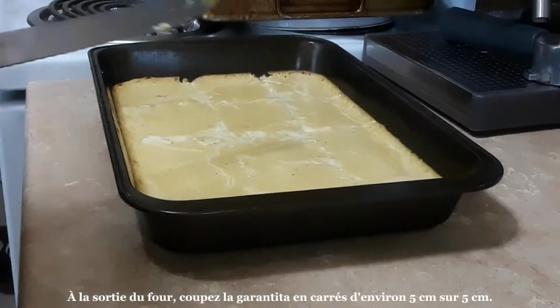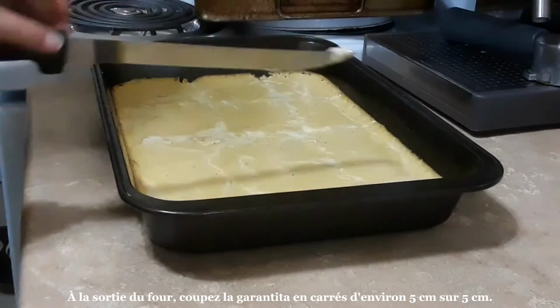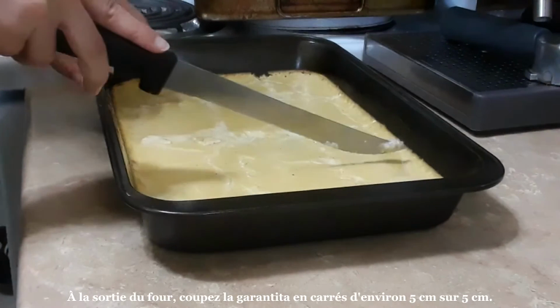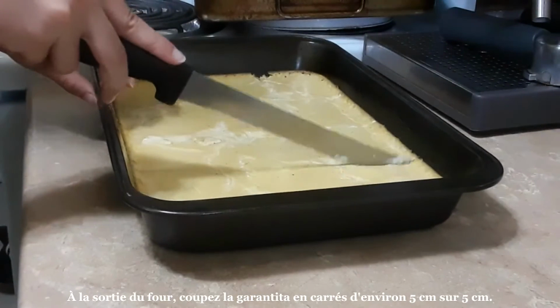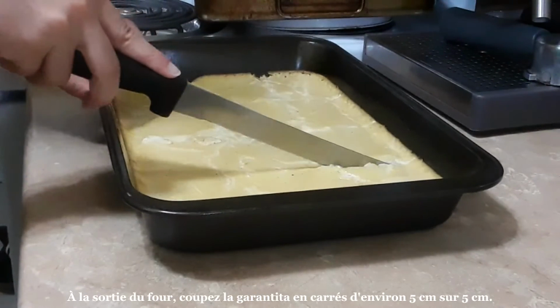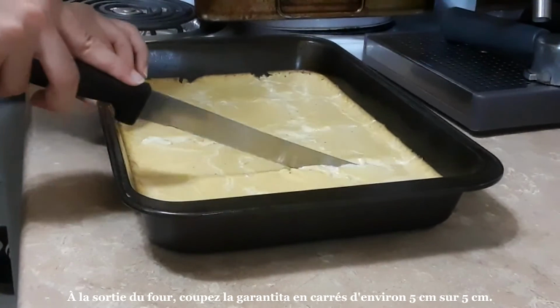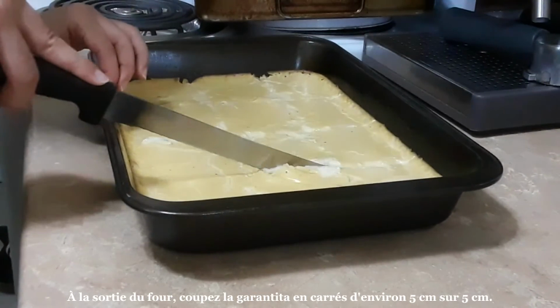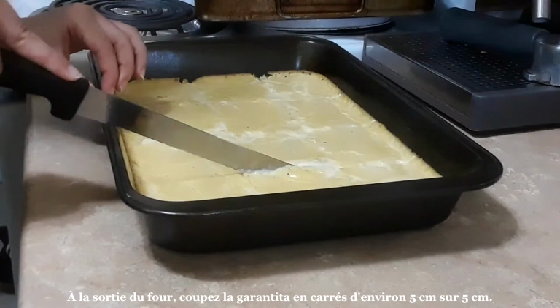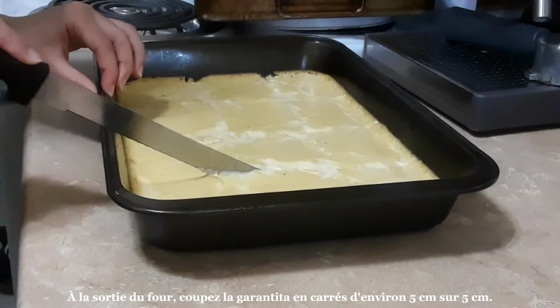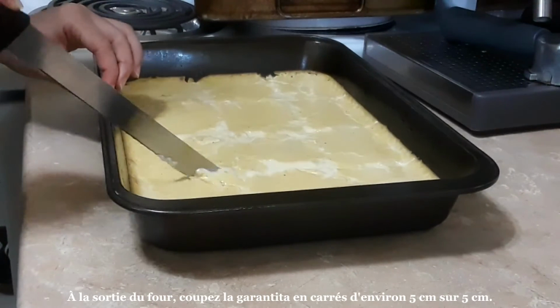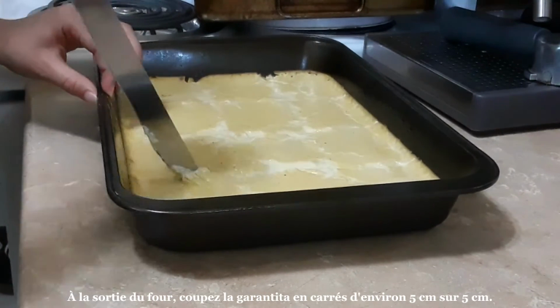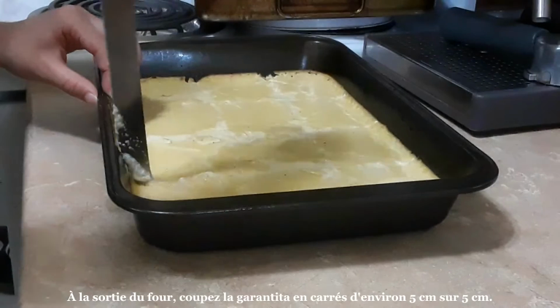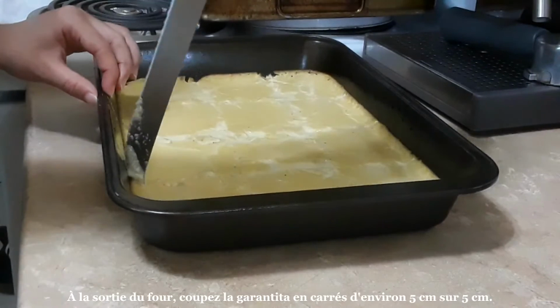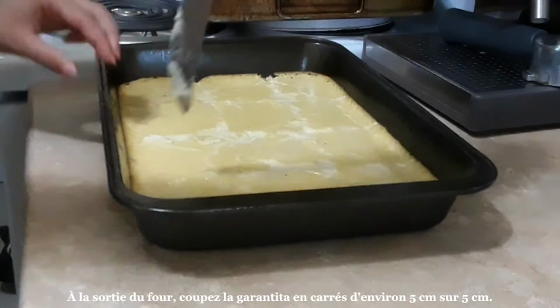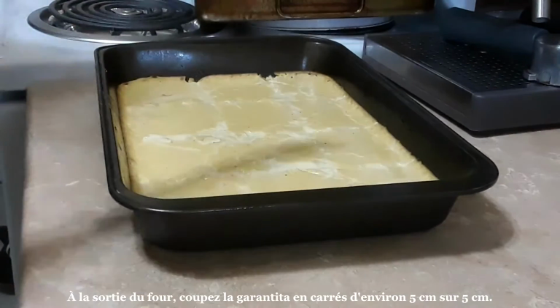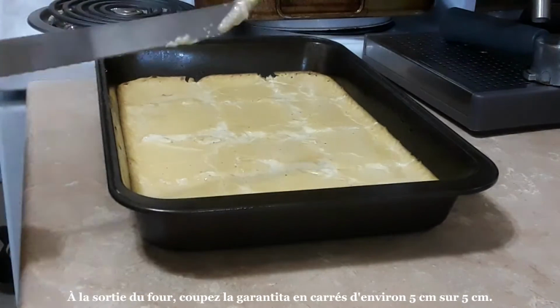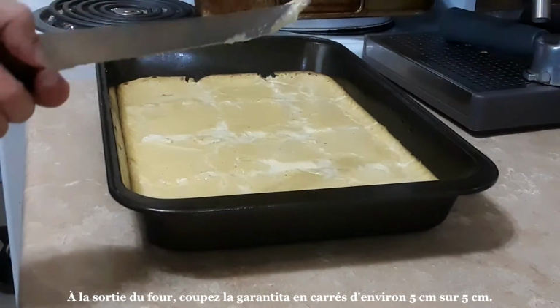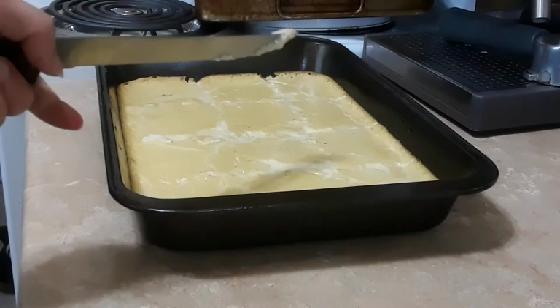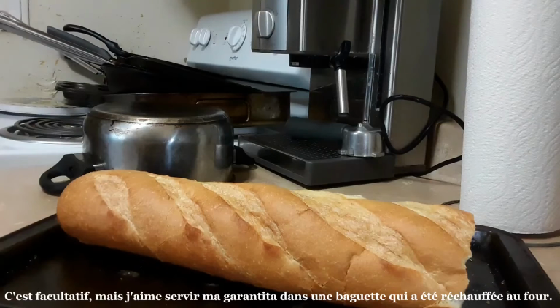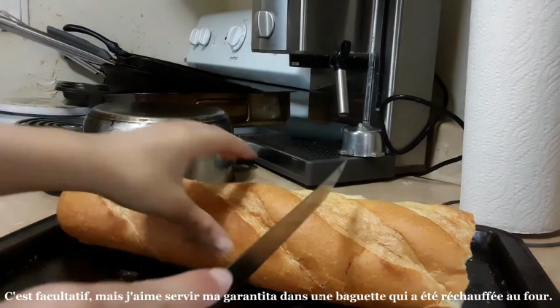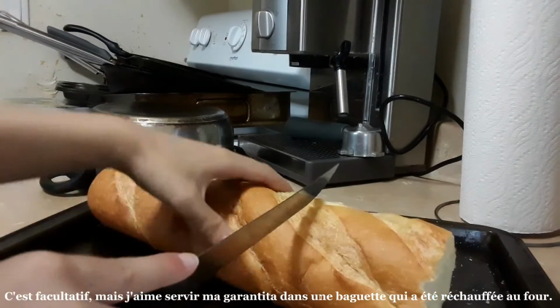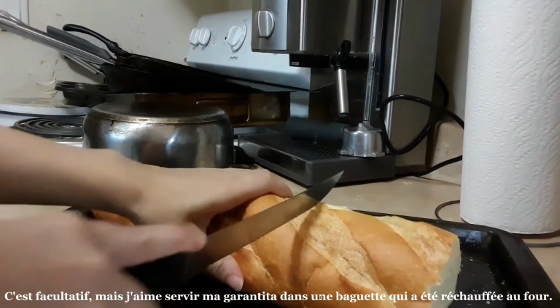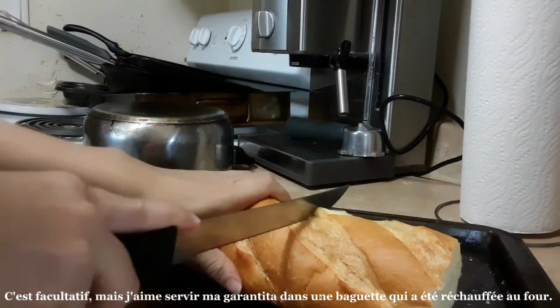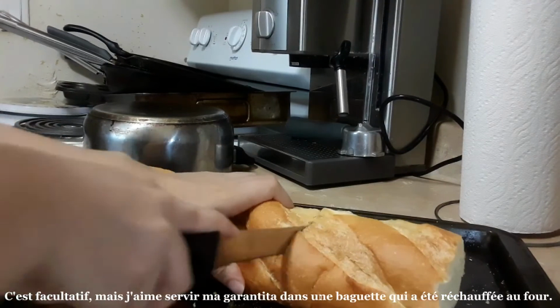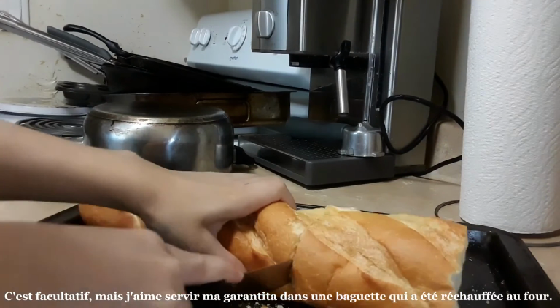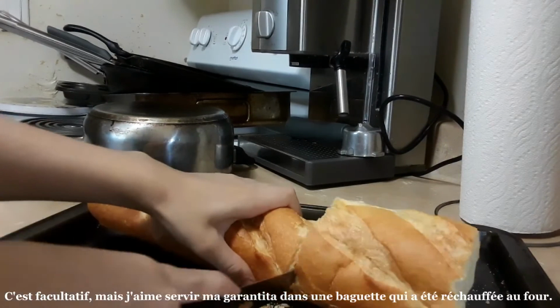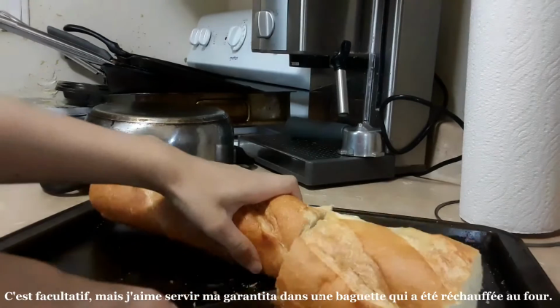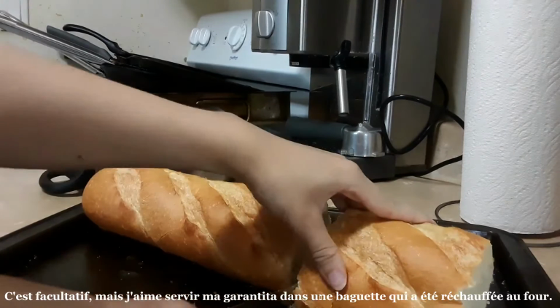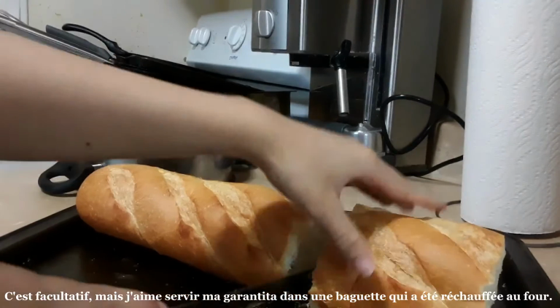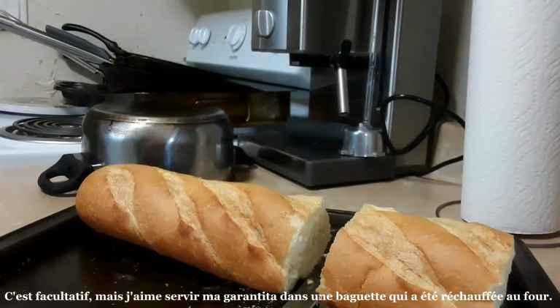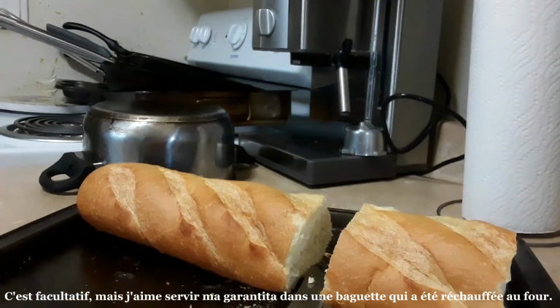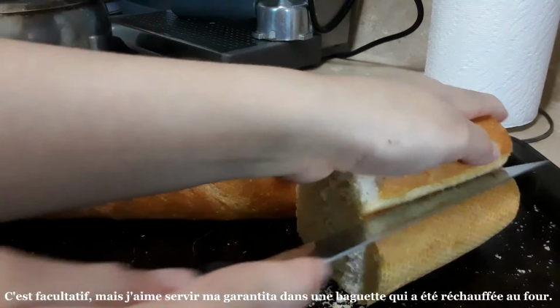Cut the Garantita into squares that are approximately 5 centimeters by 5 centimeters once it comes out of the oven. This is optional, but I like to serve my Garantita in a baguette that has been warmed up in the oven.